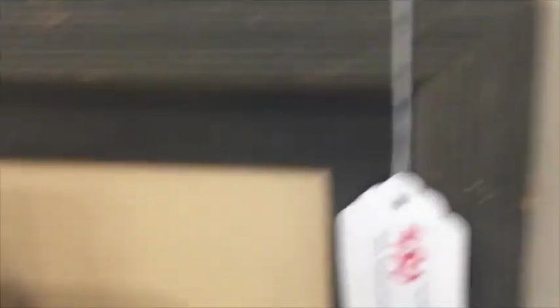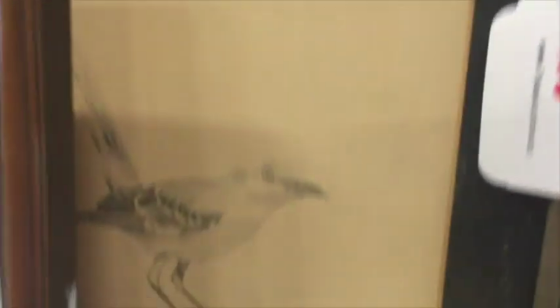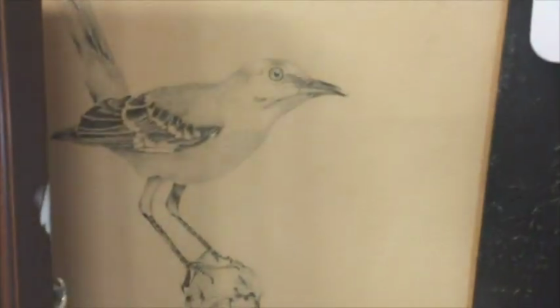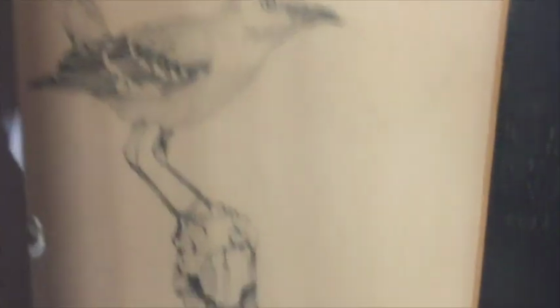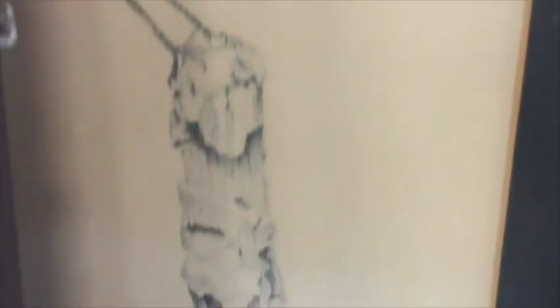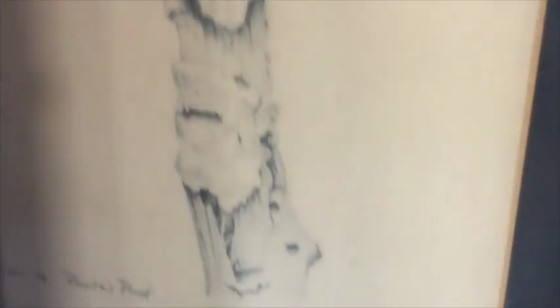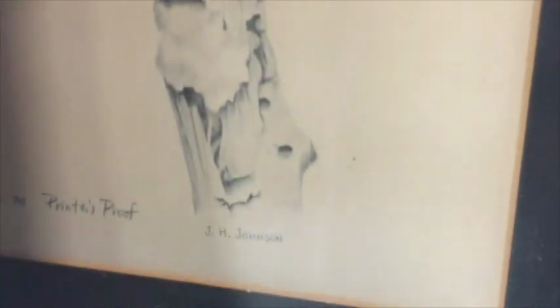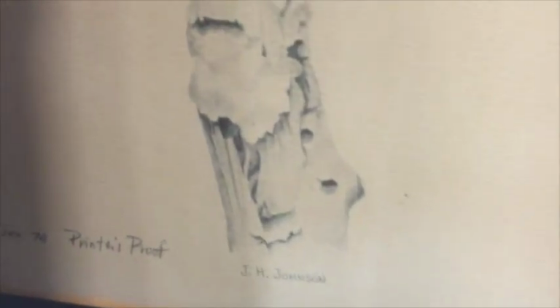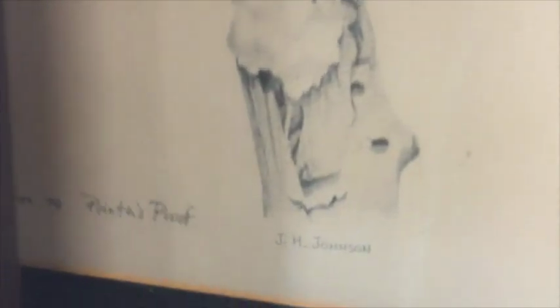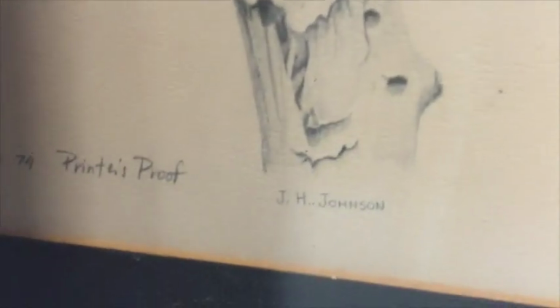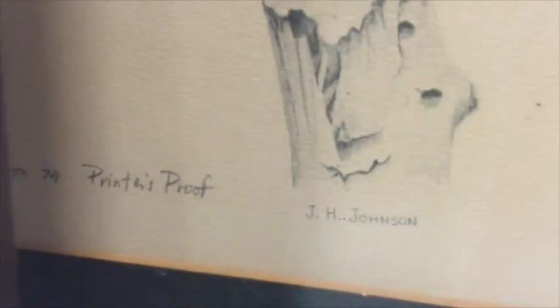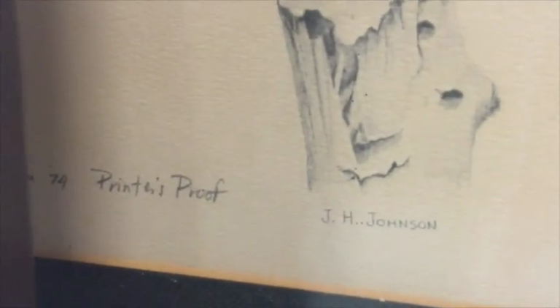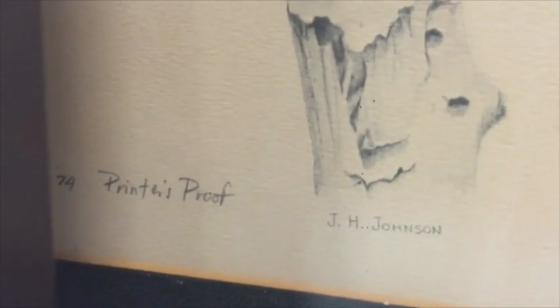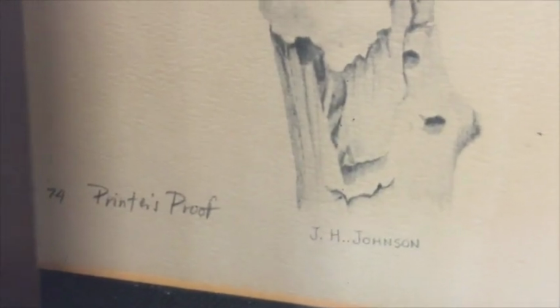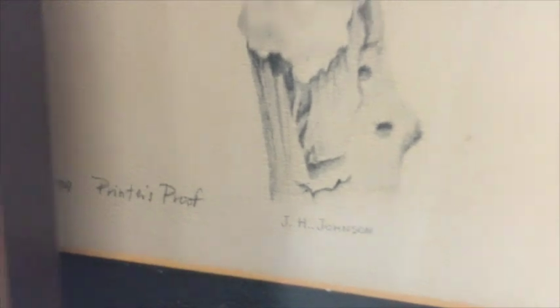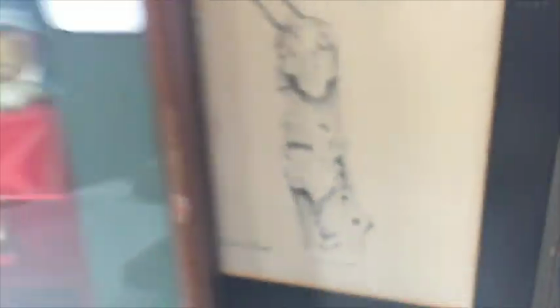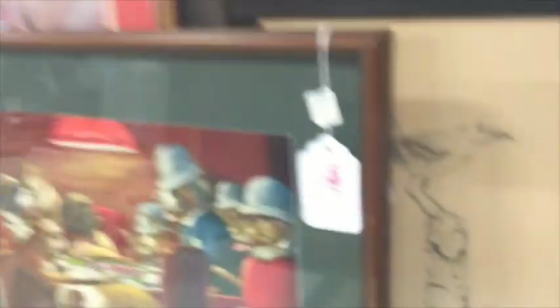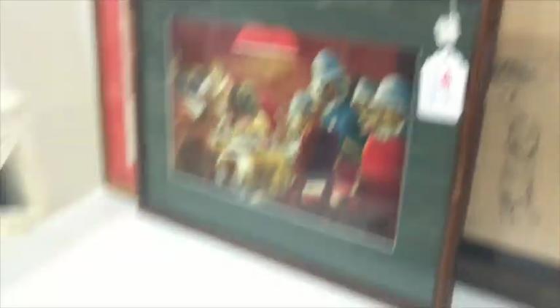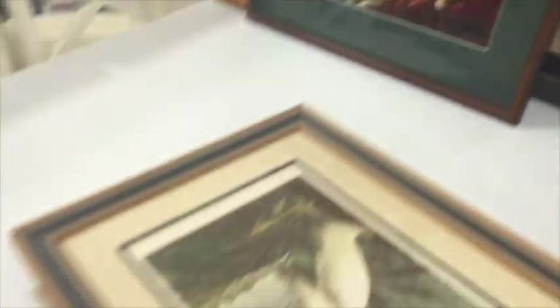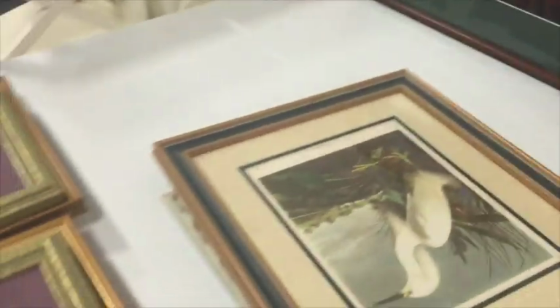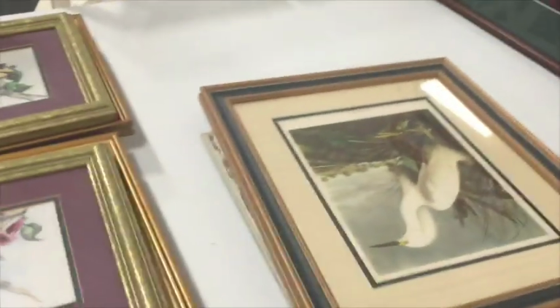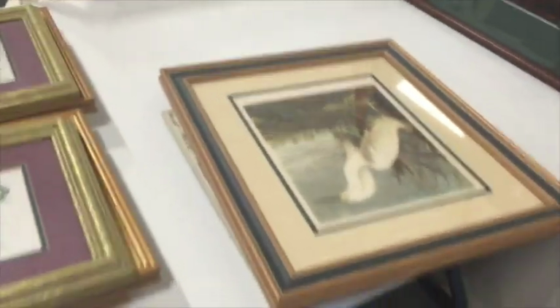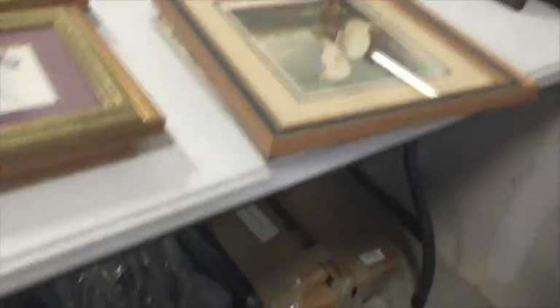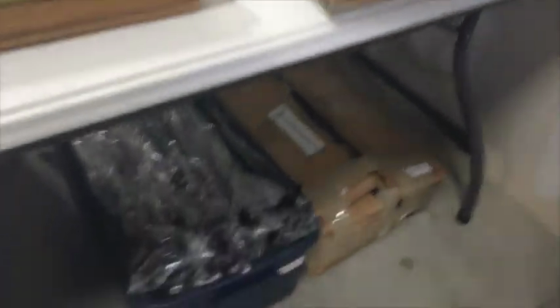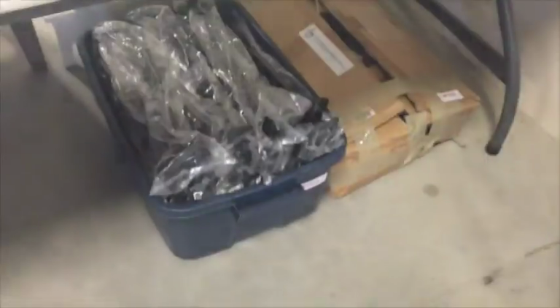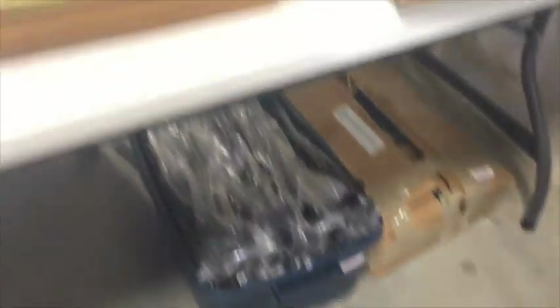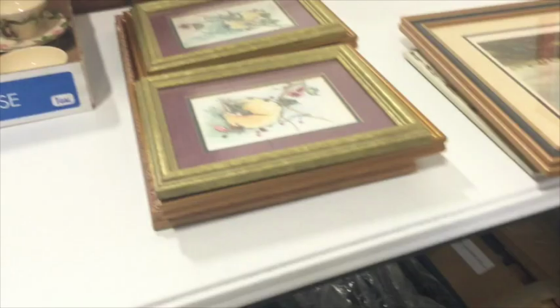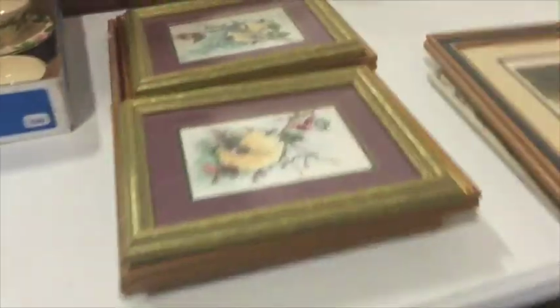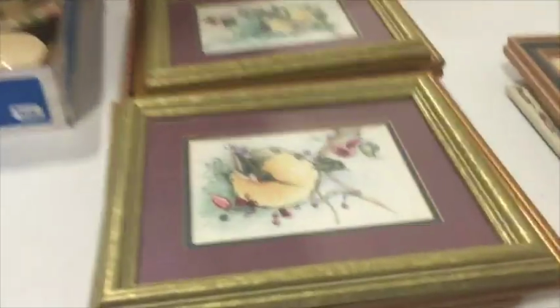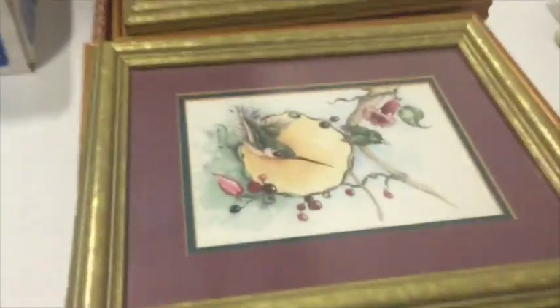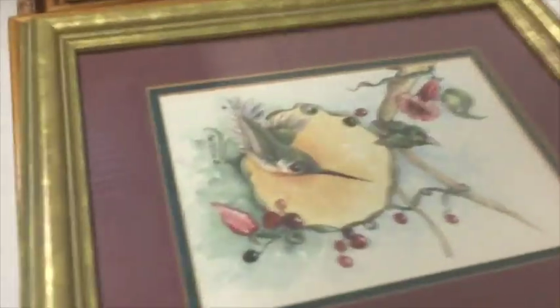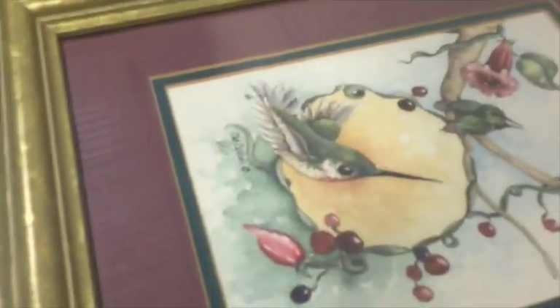And then there's this cool, looks like a pencil-type drawing. I try to always check out the artist on these, so I can look them up and see if there's somebody worth looking at. You just never know.